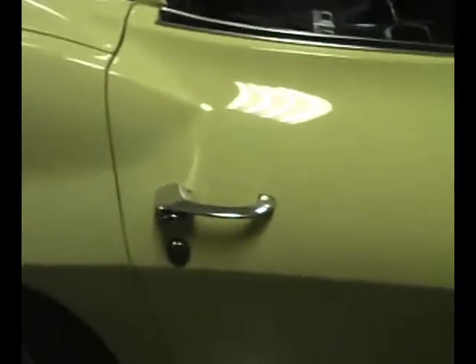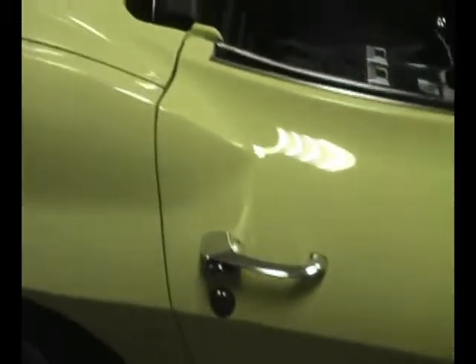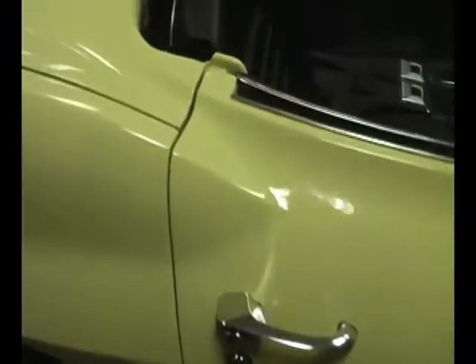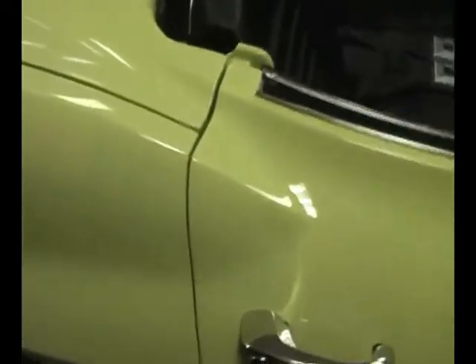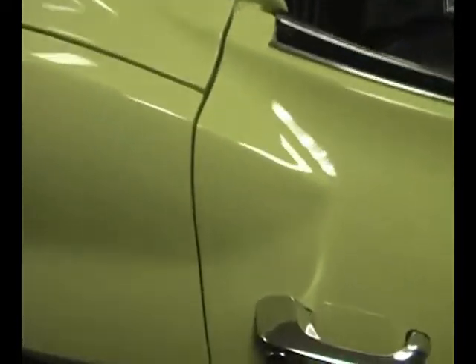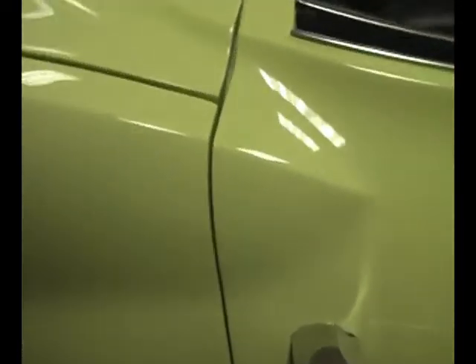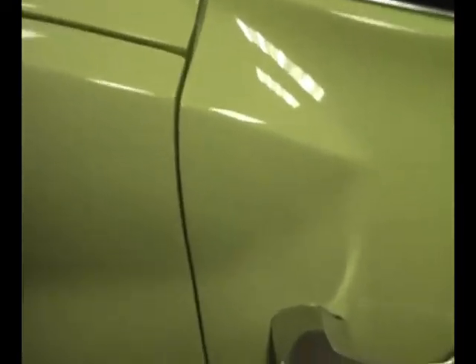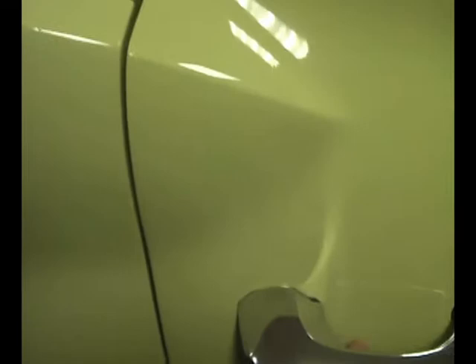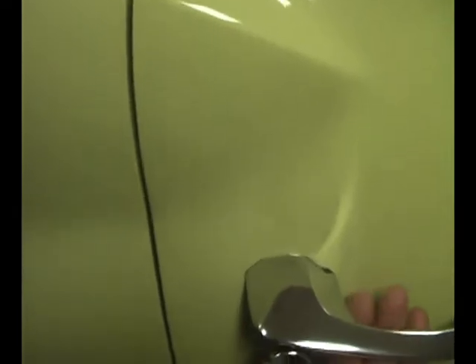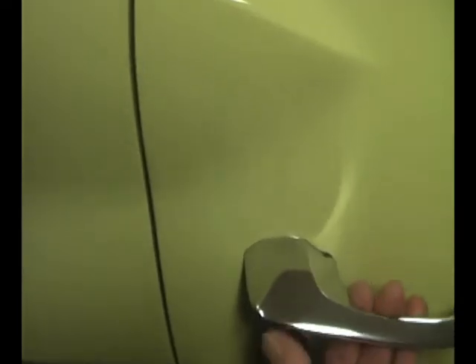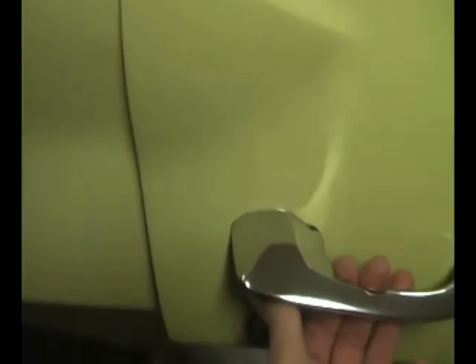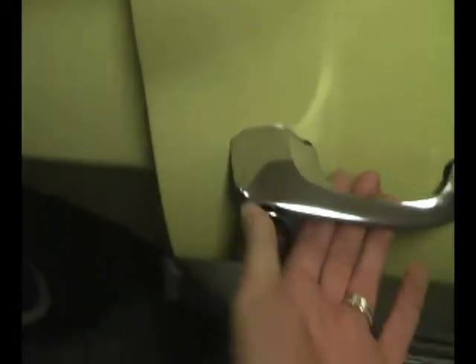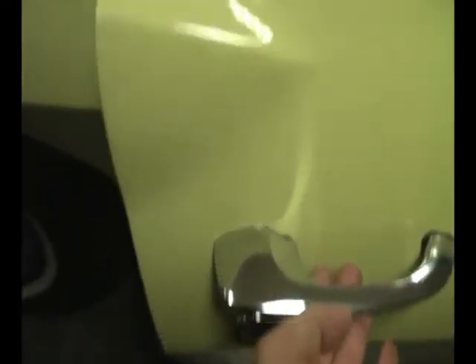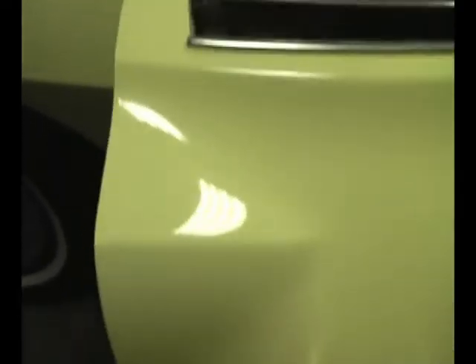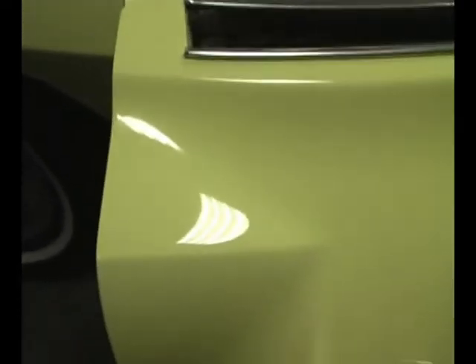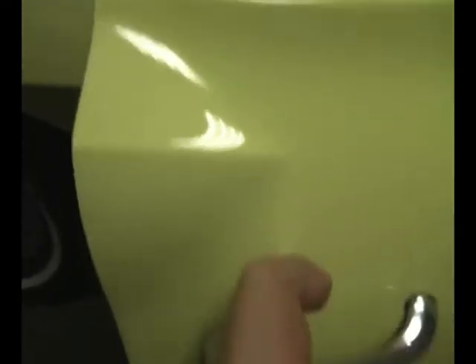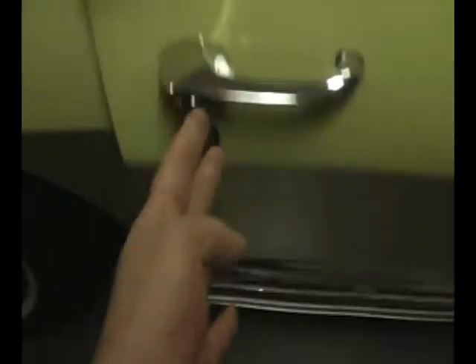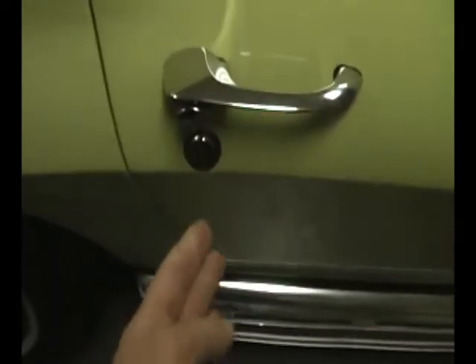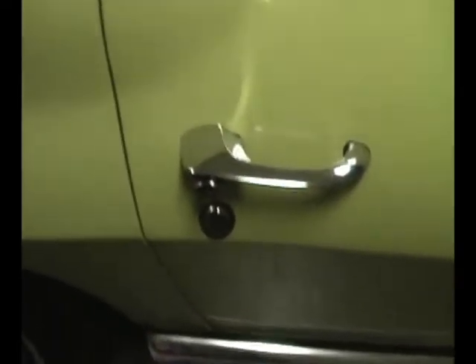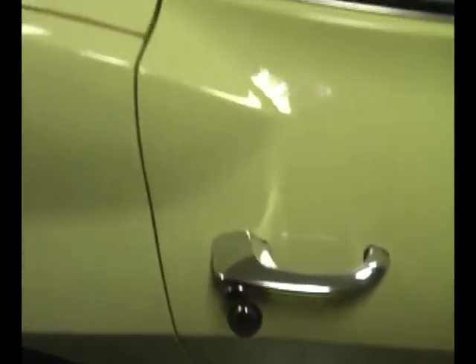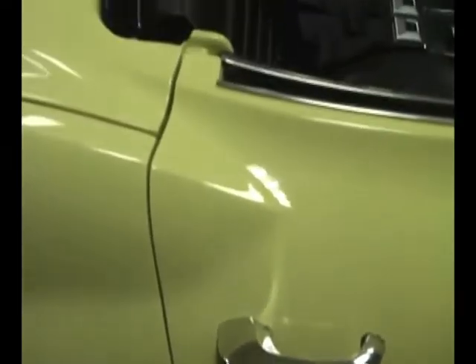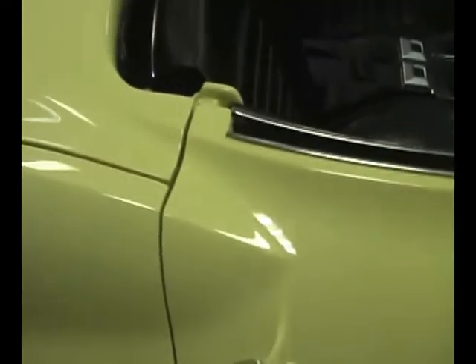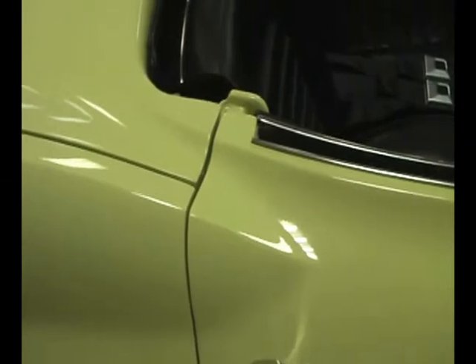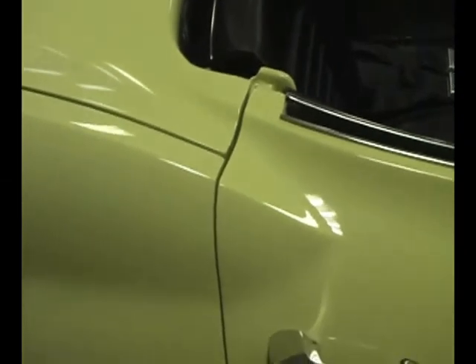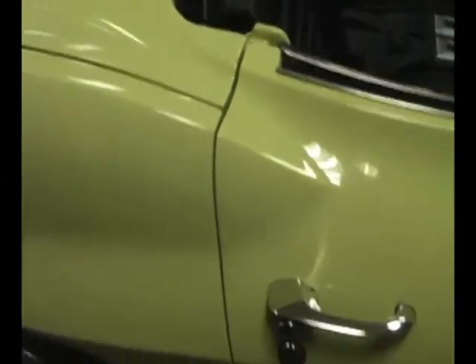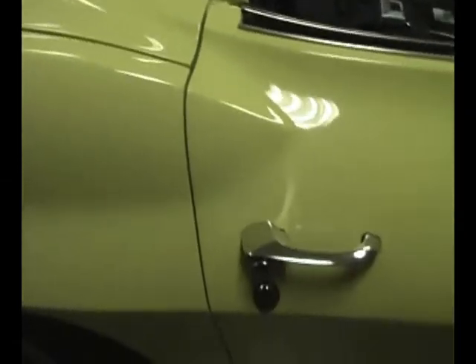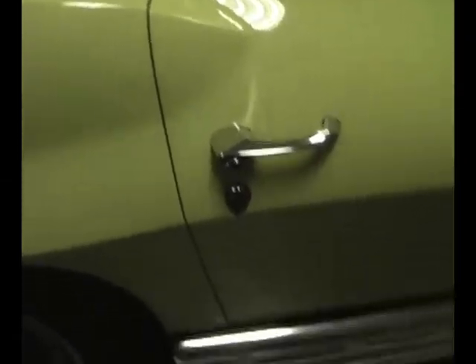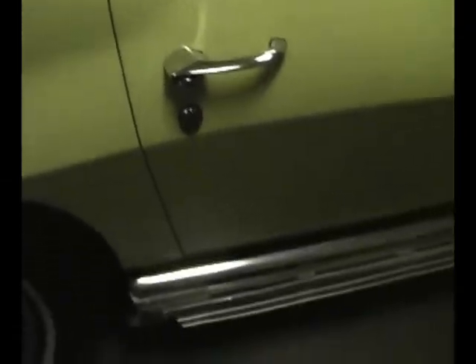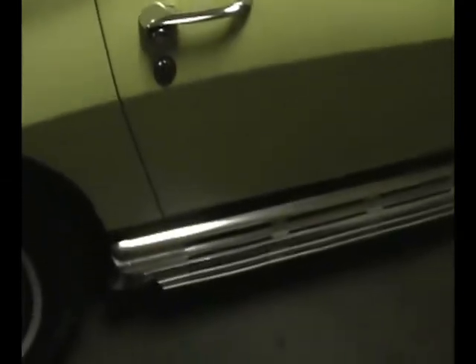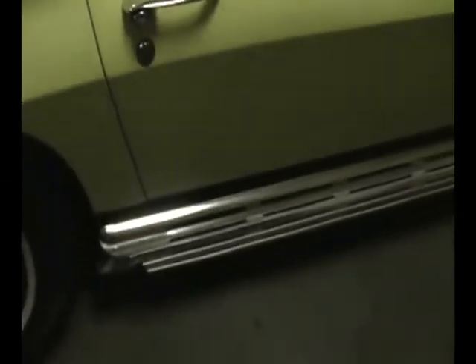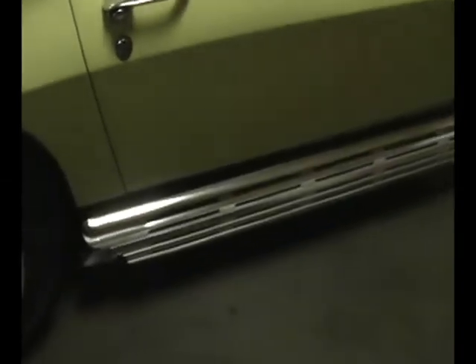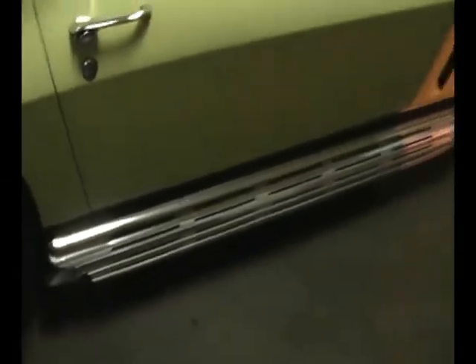The seams on this car are absolutely awesome. The doors open and close like brand new — one finger on both sides. Good indication of a no-hit car.